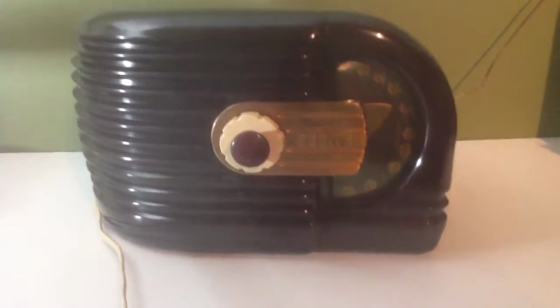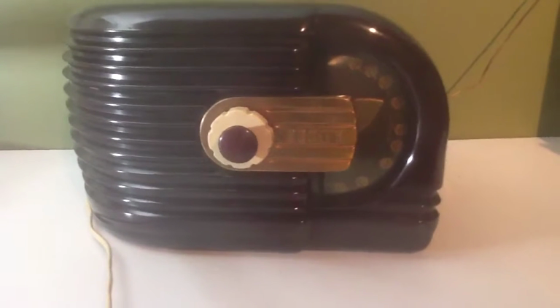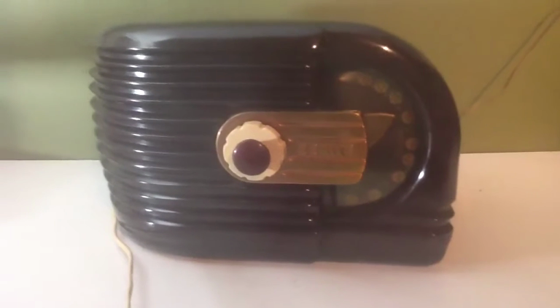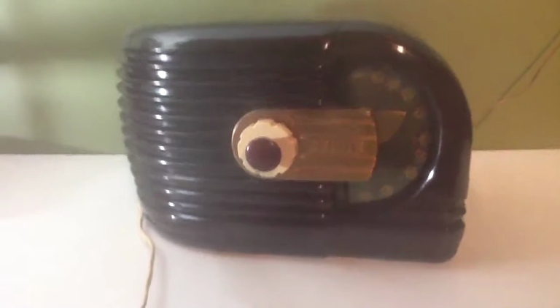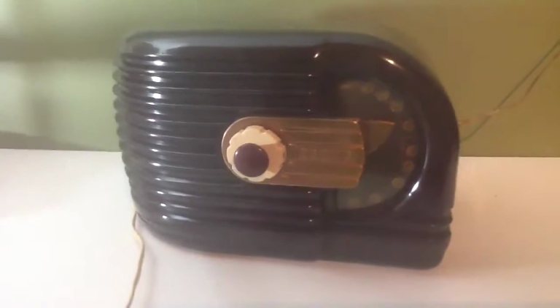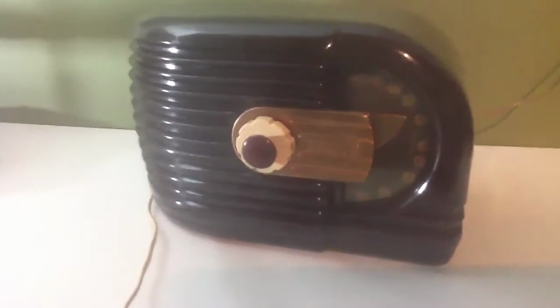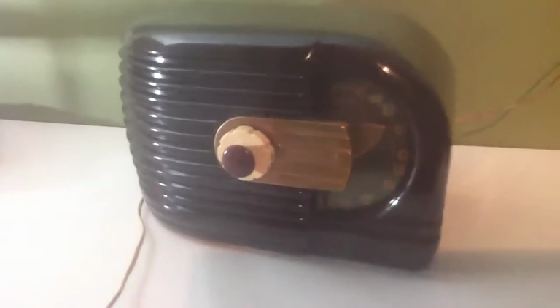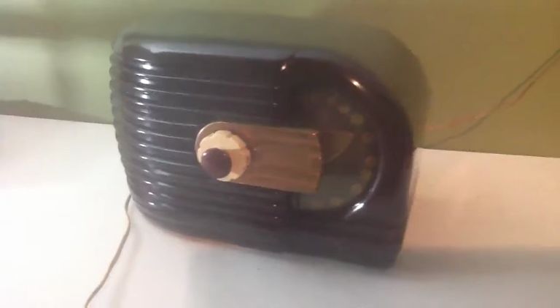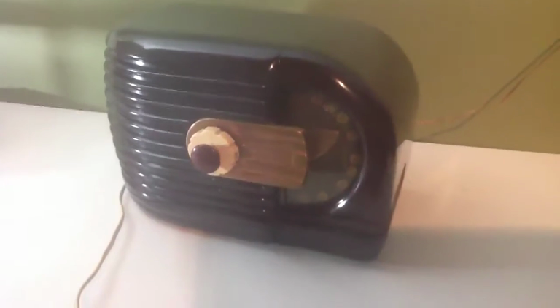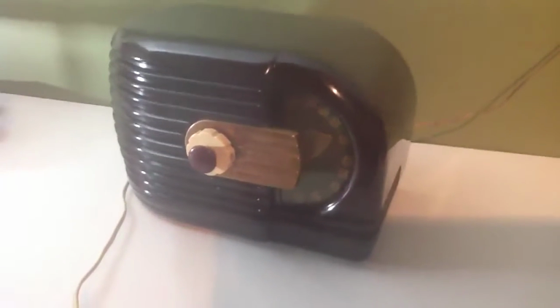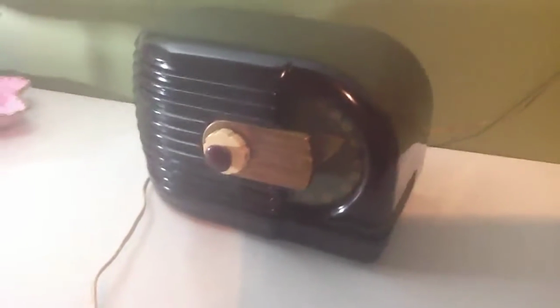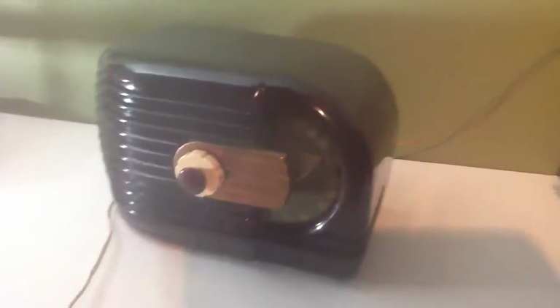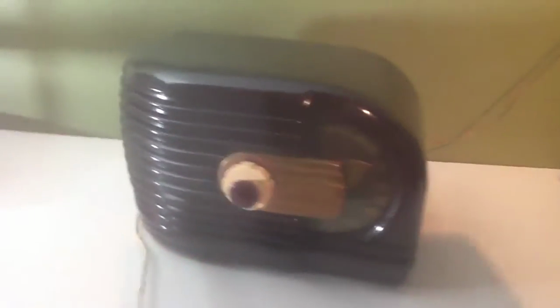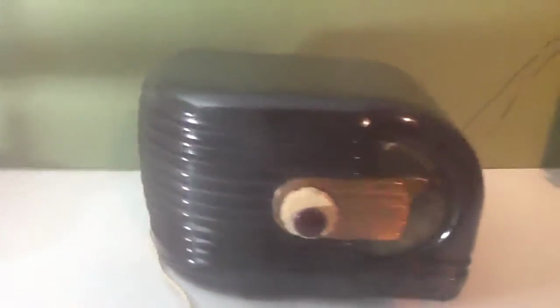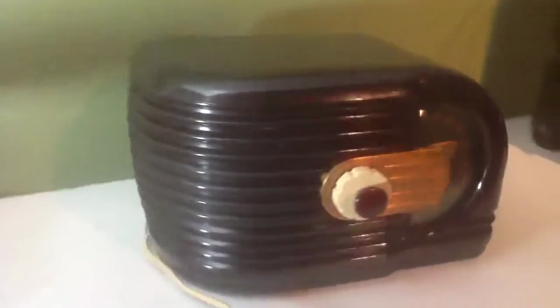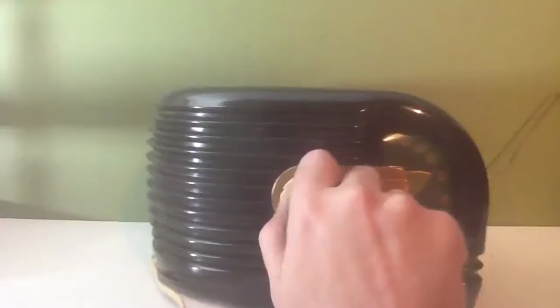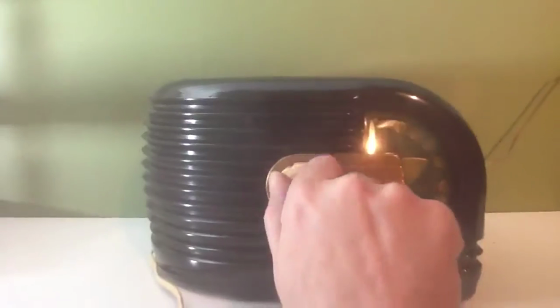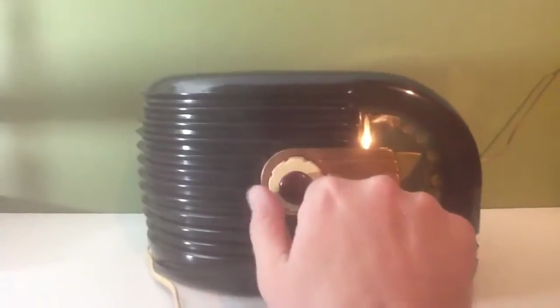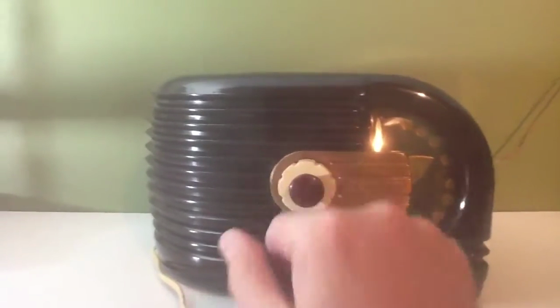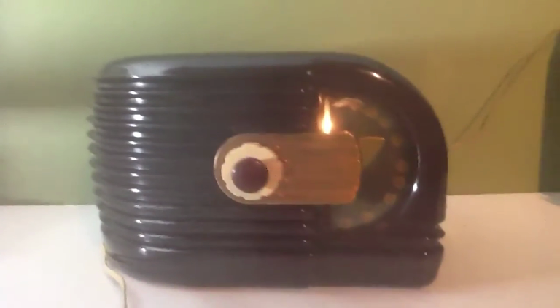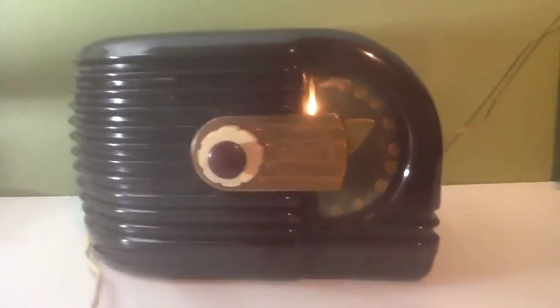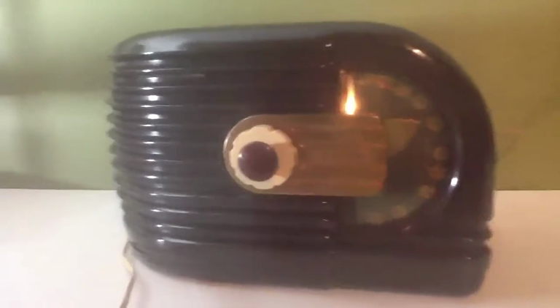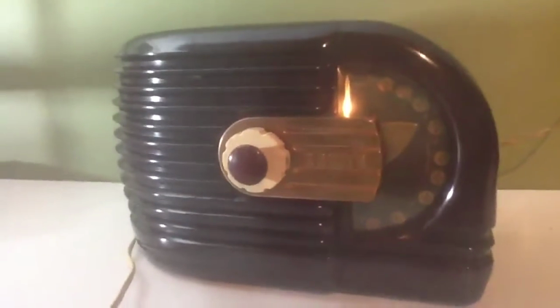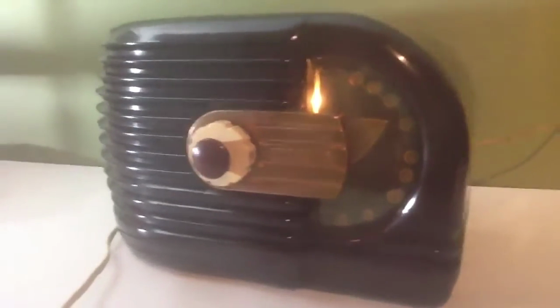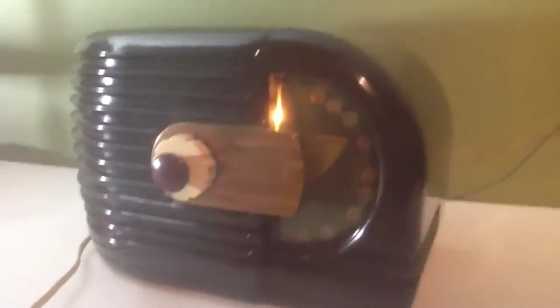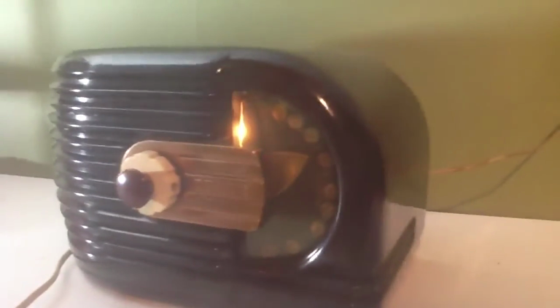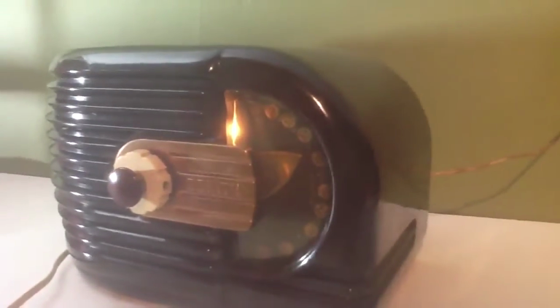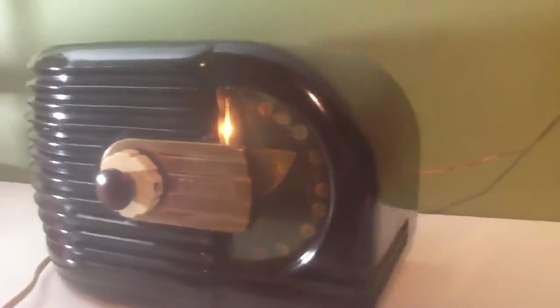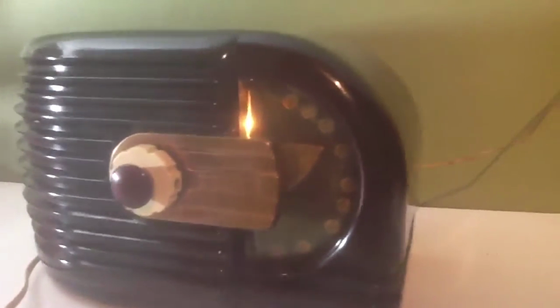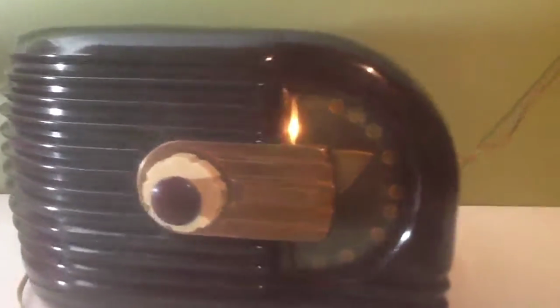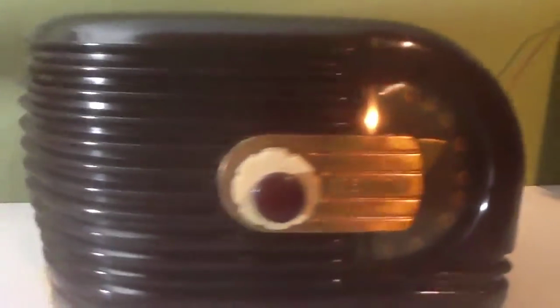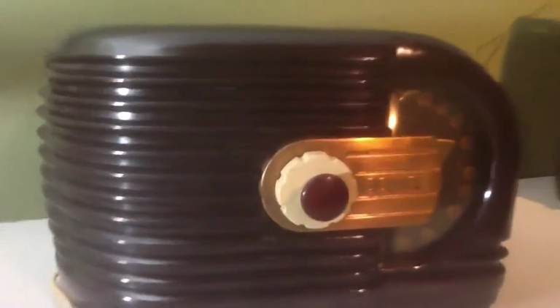We have a 1939 Zenith Model 6311 table radio. This is a tube radio, so you gotta let them warm up for a couple seconds. You can see it's back lit — it's kind of neat.